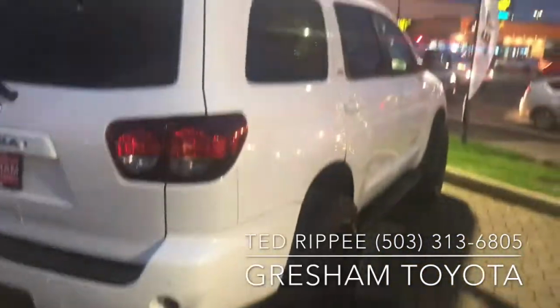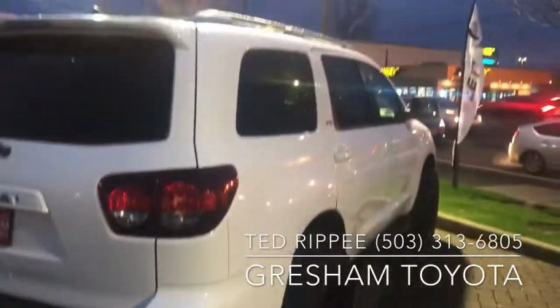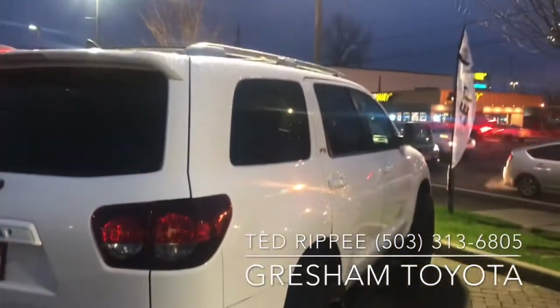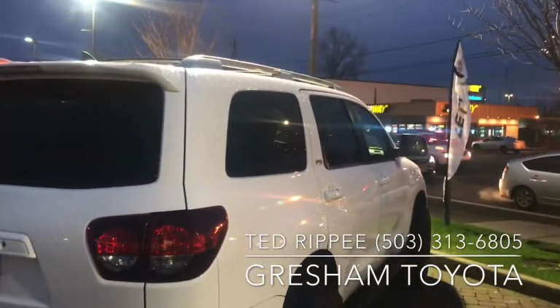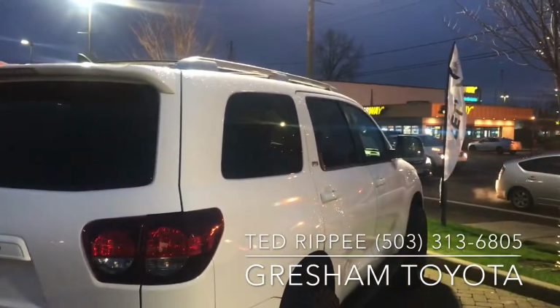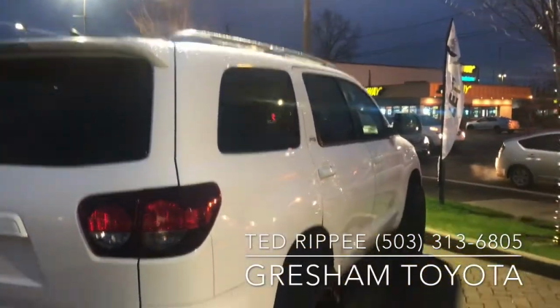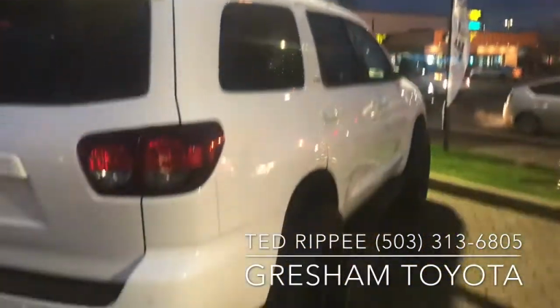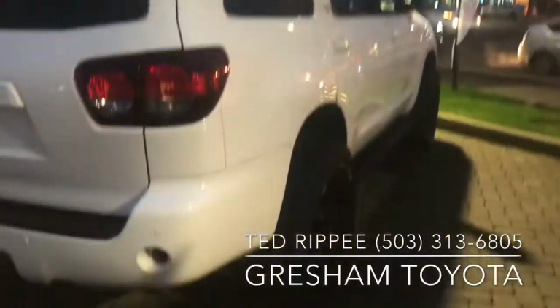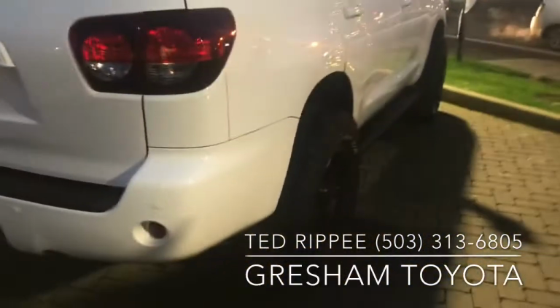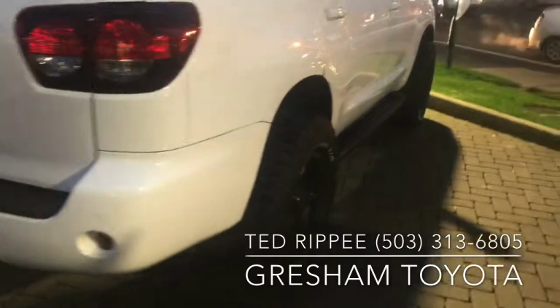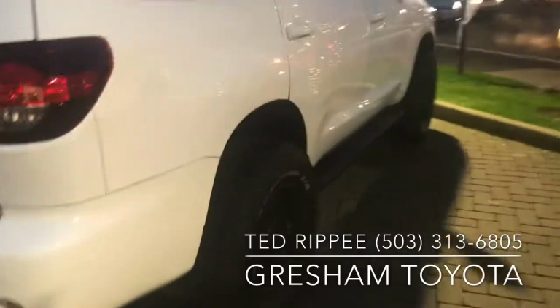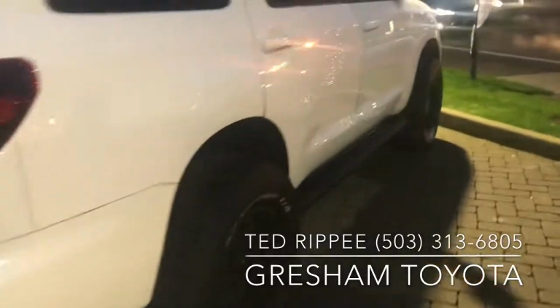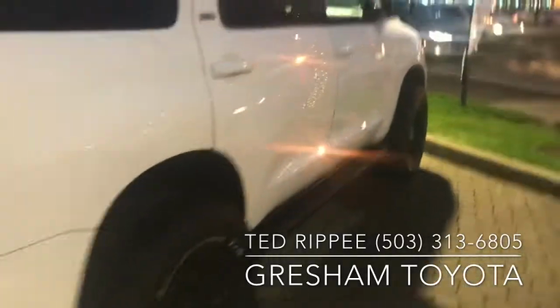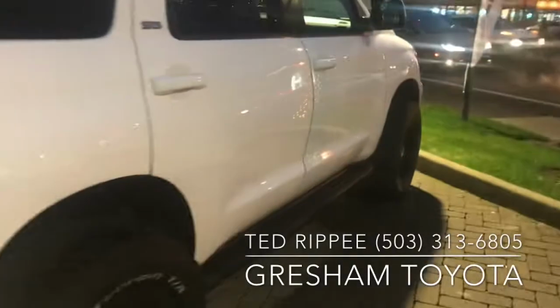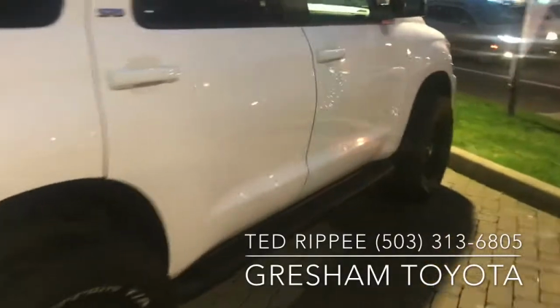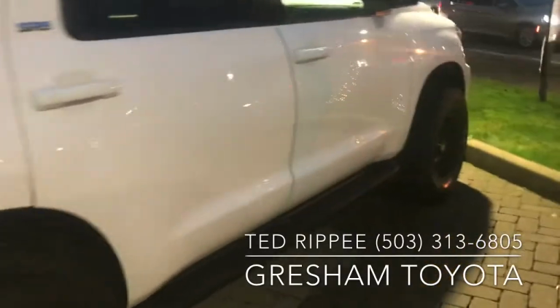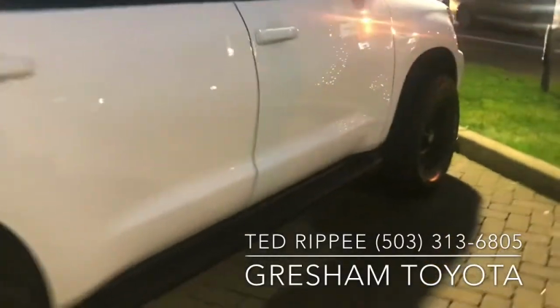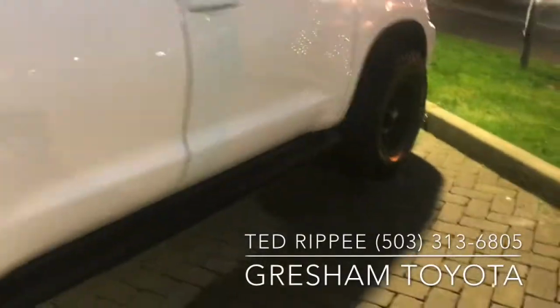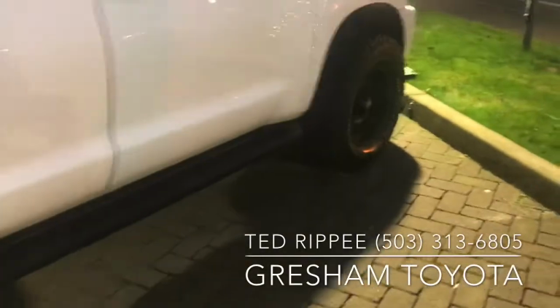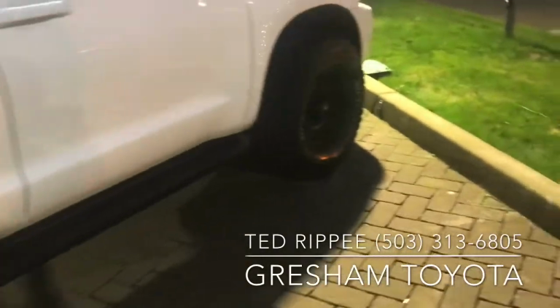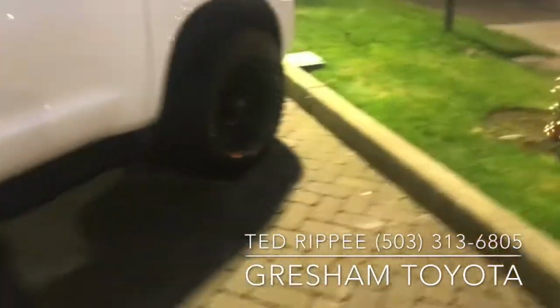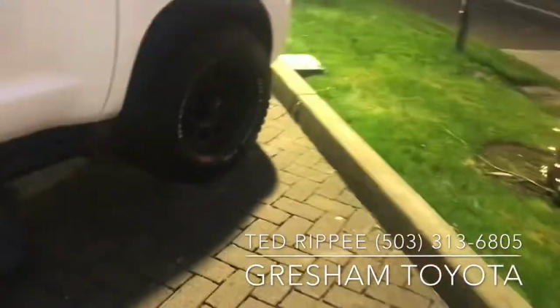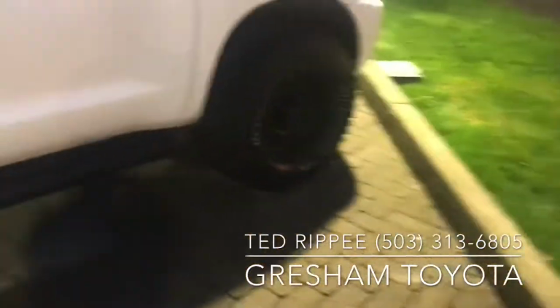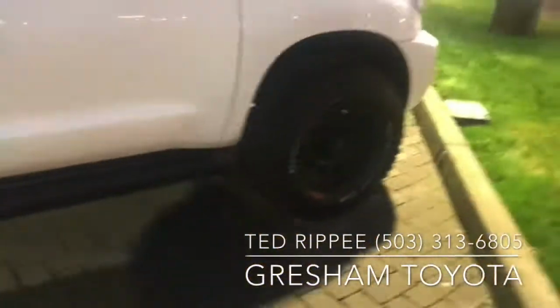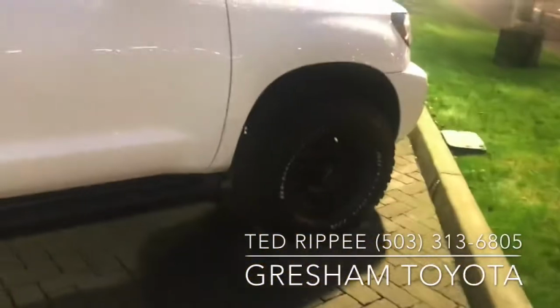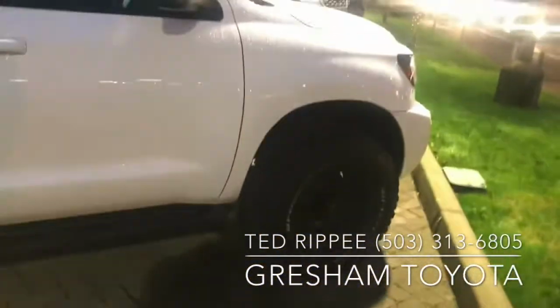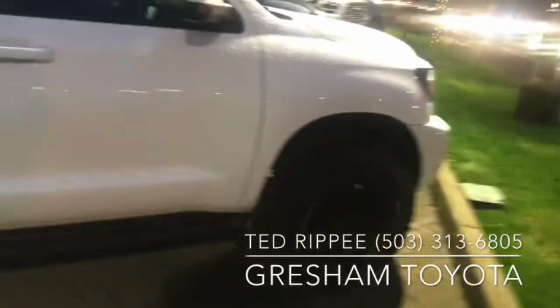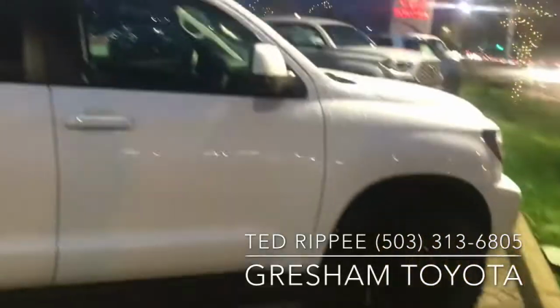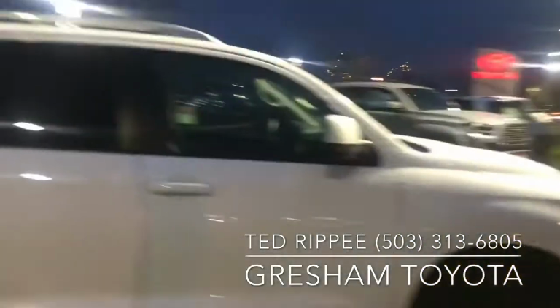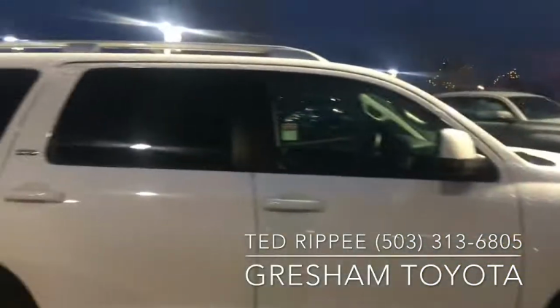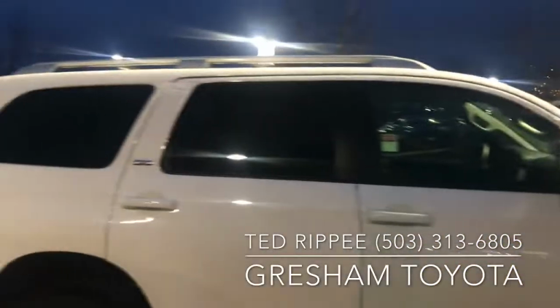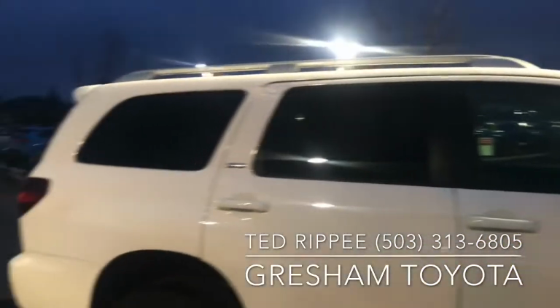But yeah, this is Ted Rippey, Gresham Toyota — your gateway to adventure. I just wanted to send you a quick video of the Sequoia so you could see how super nice it is.